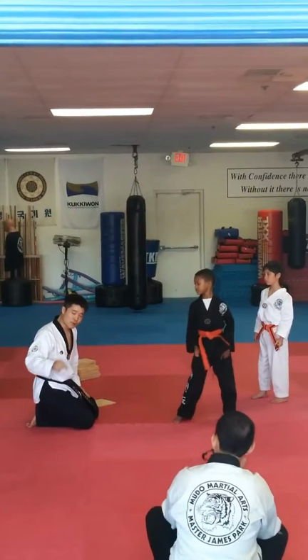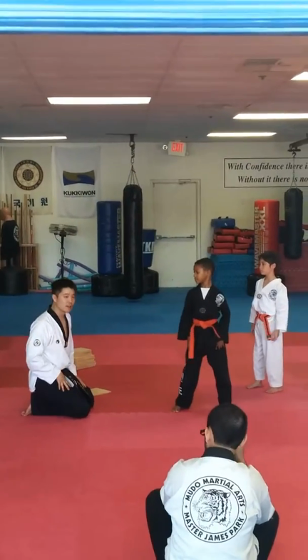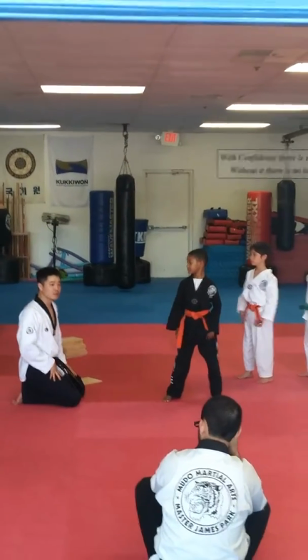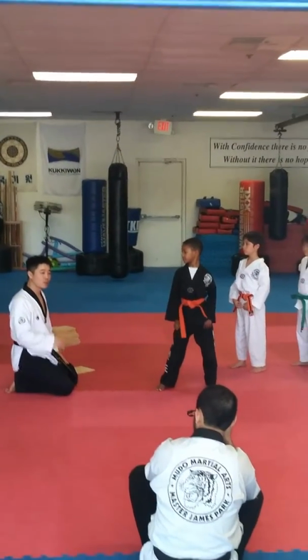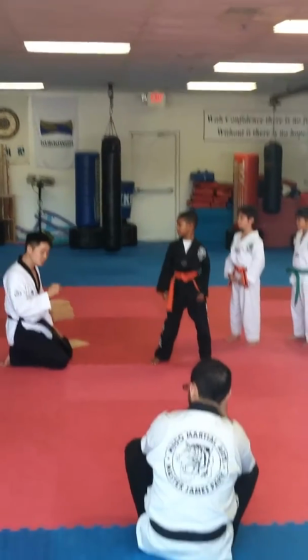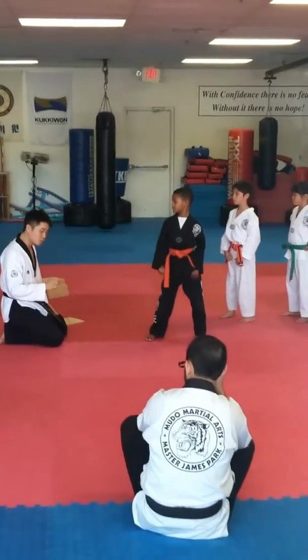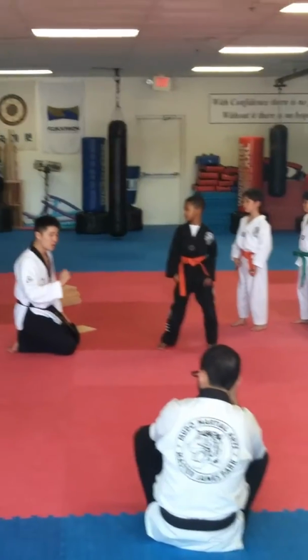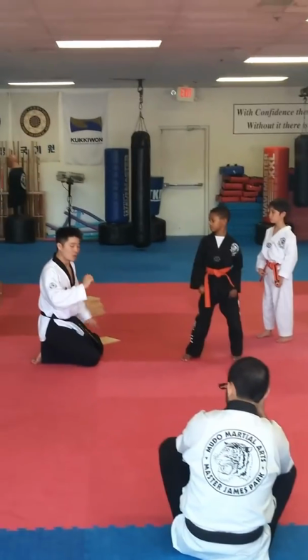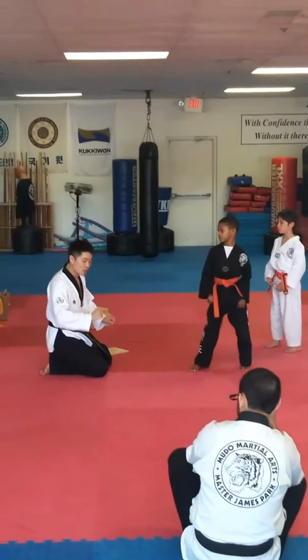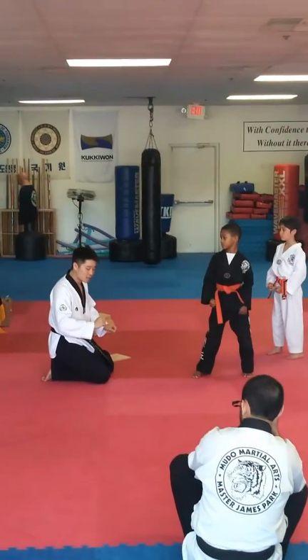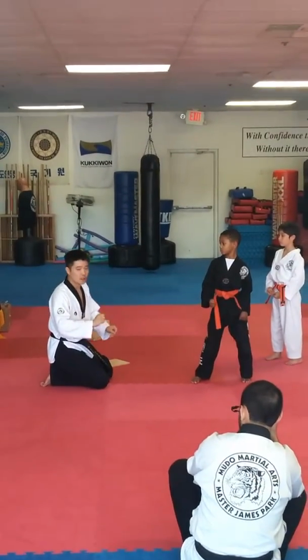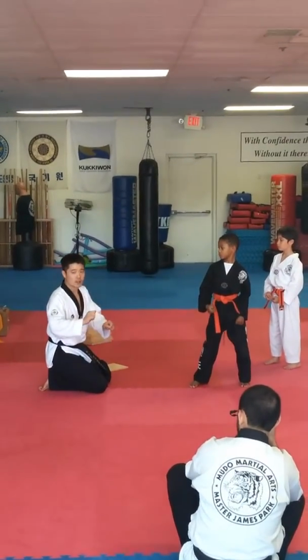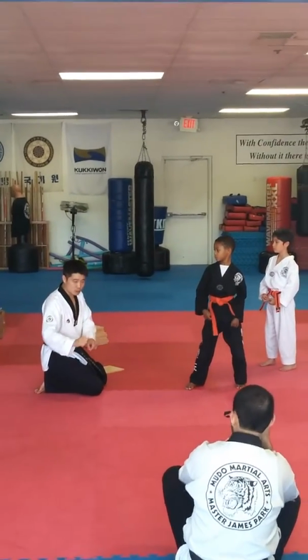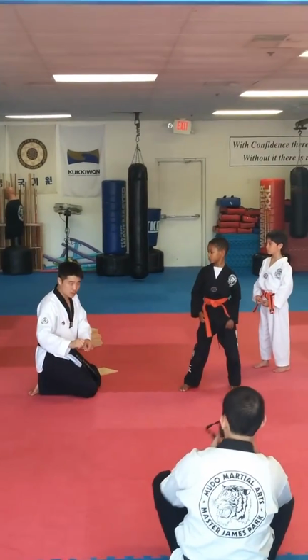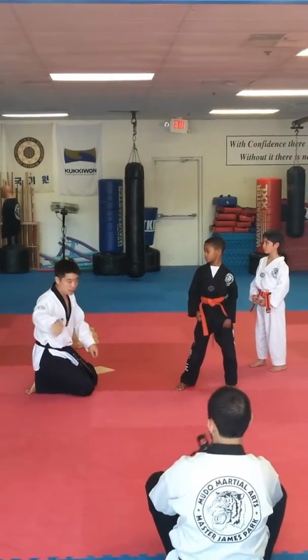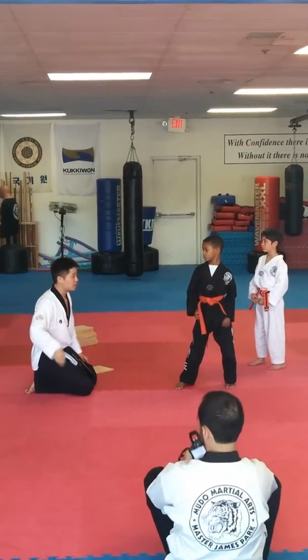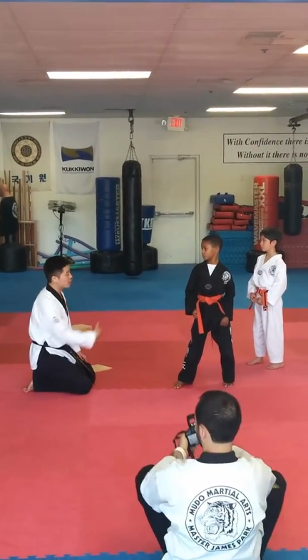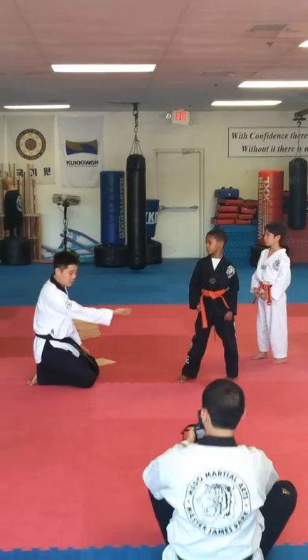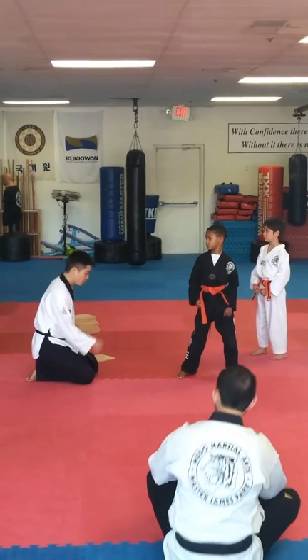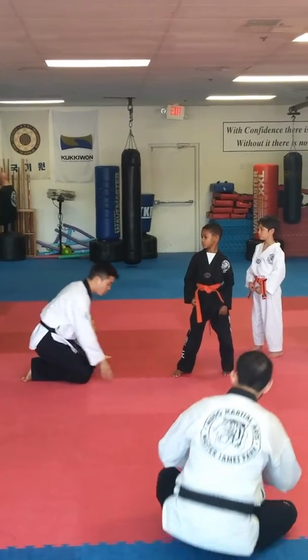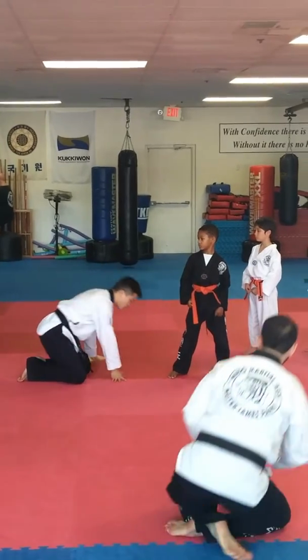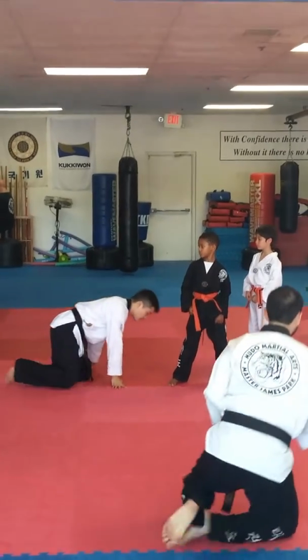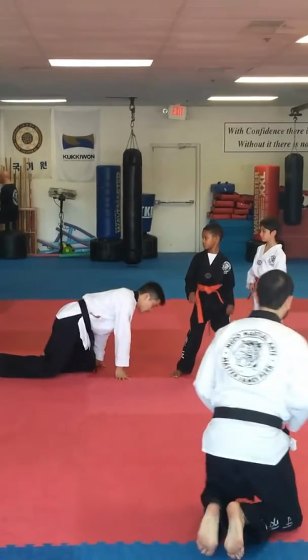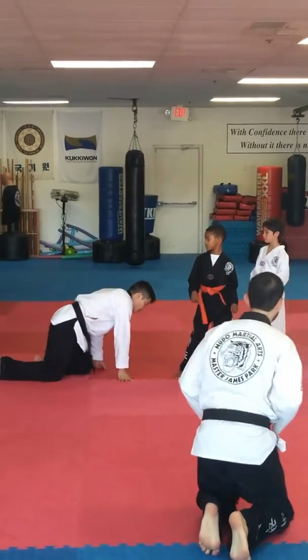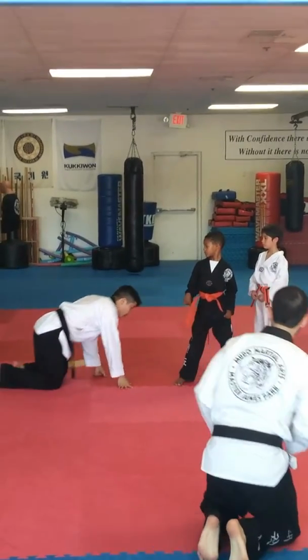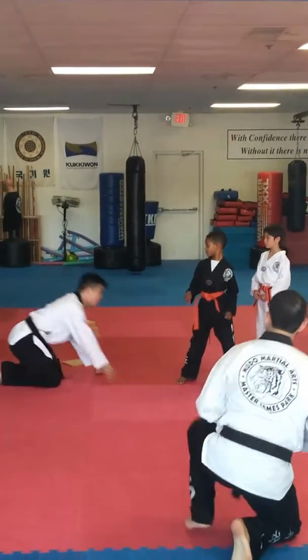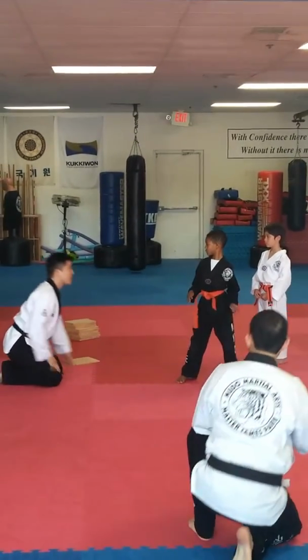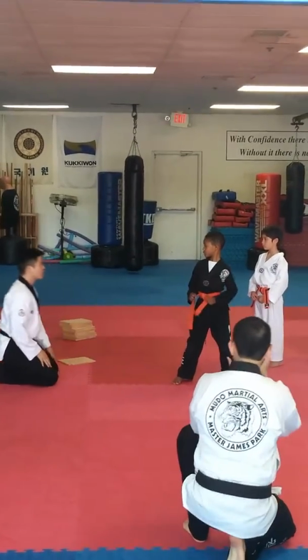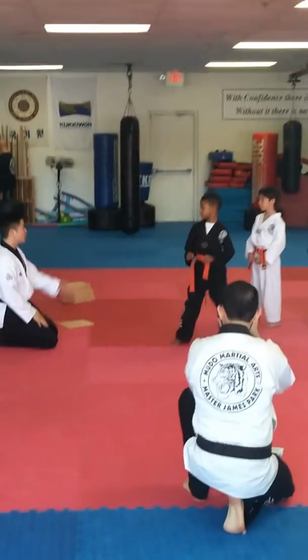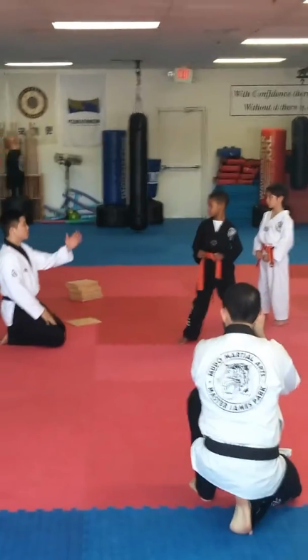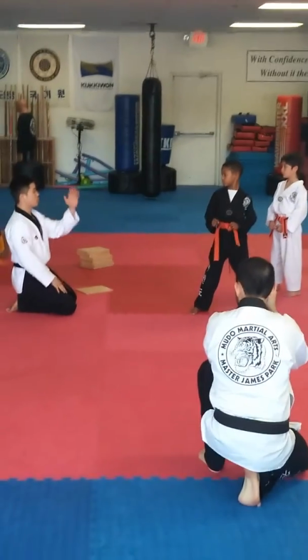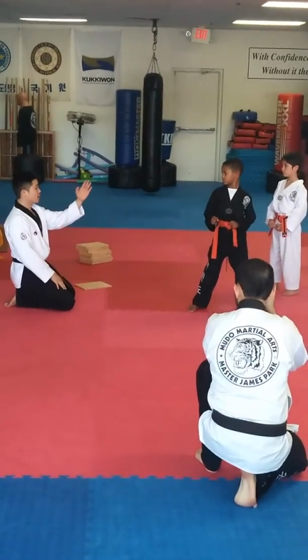One, two, three, and go. Two, one, two, three.